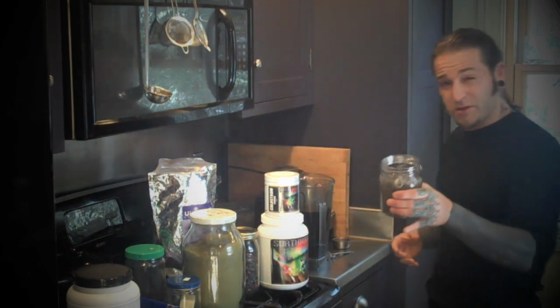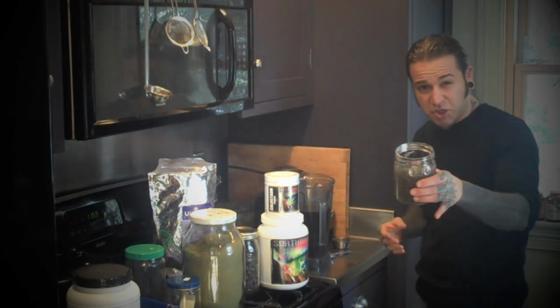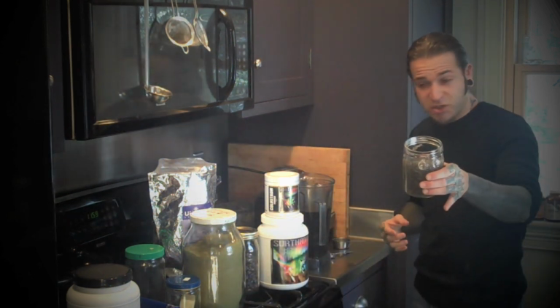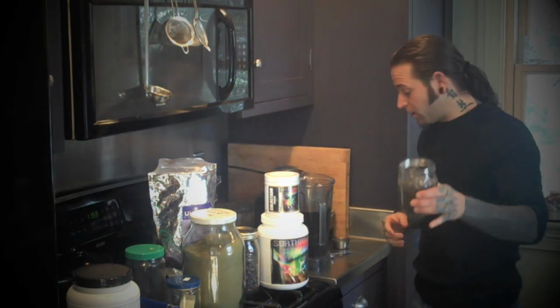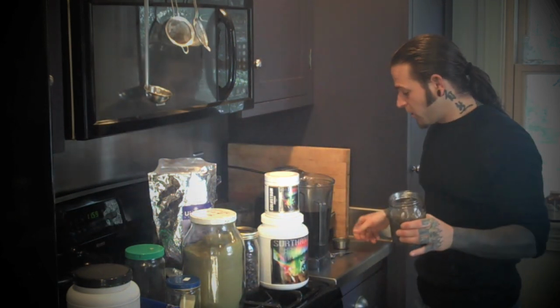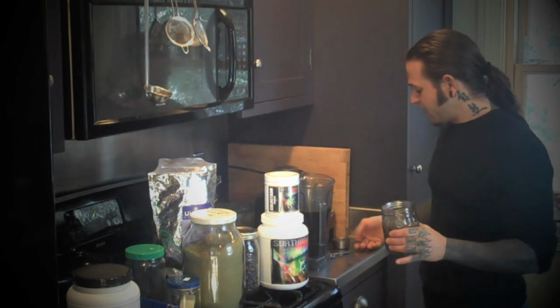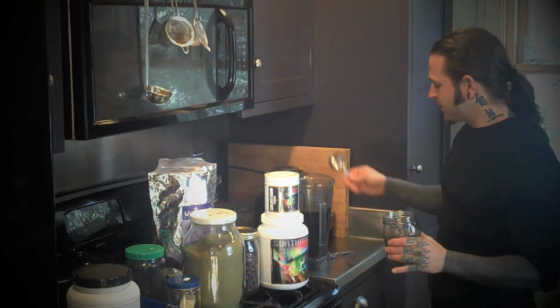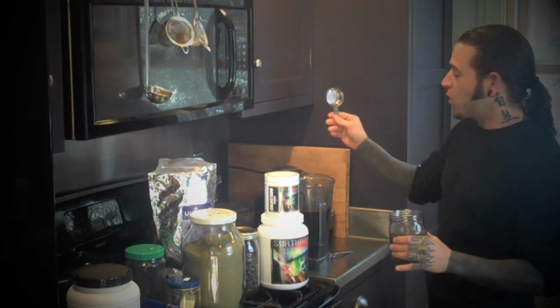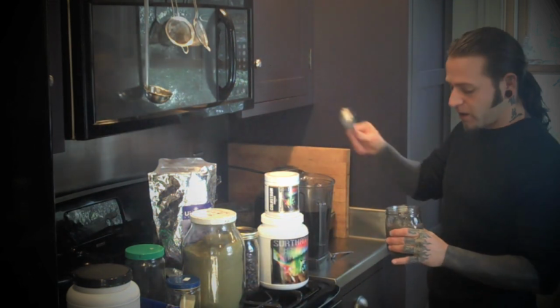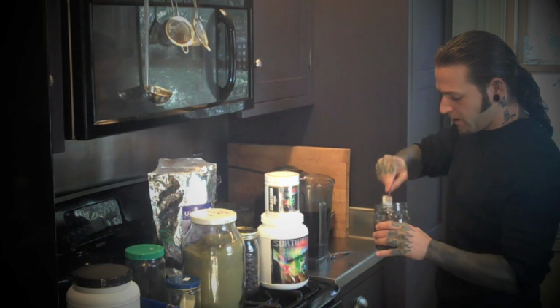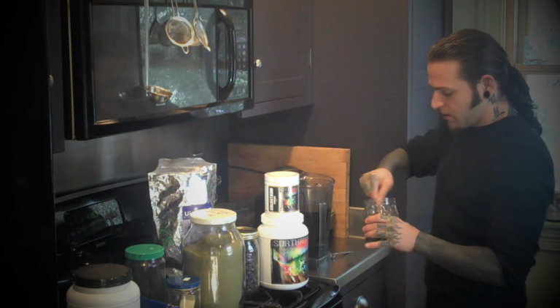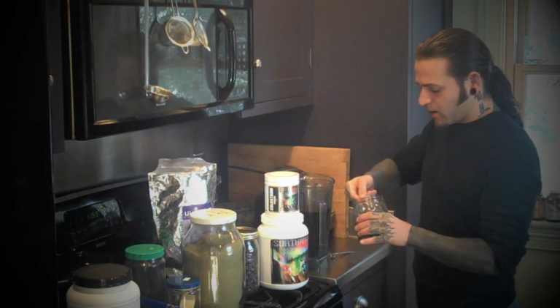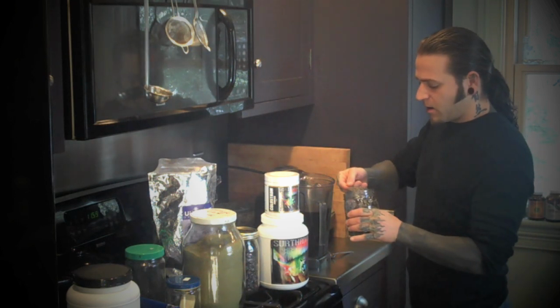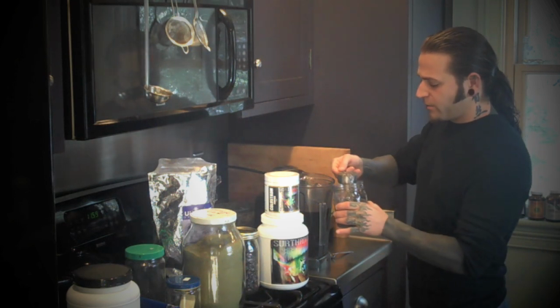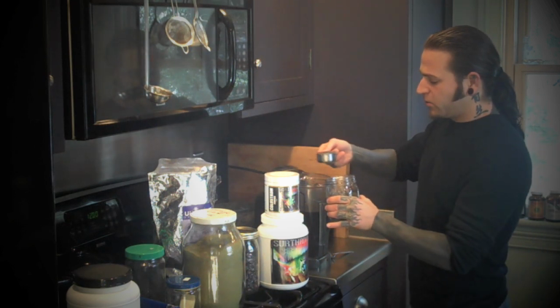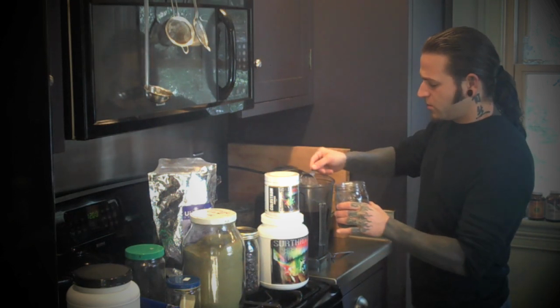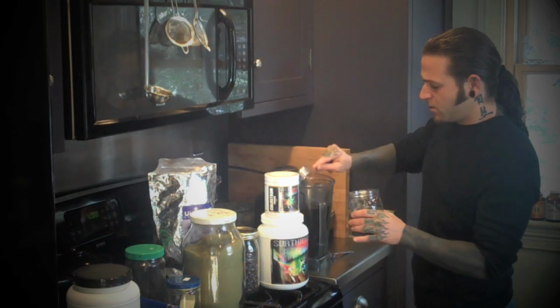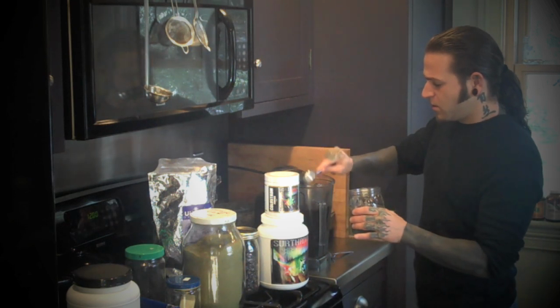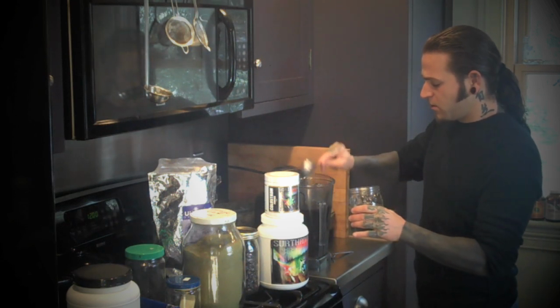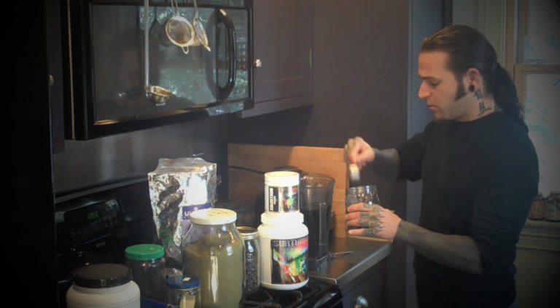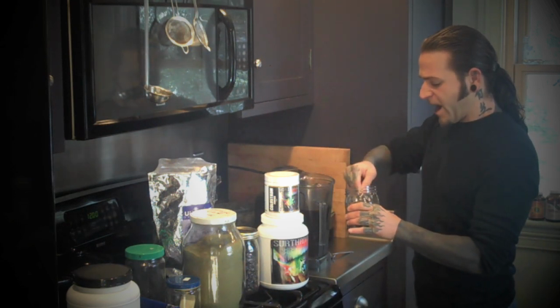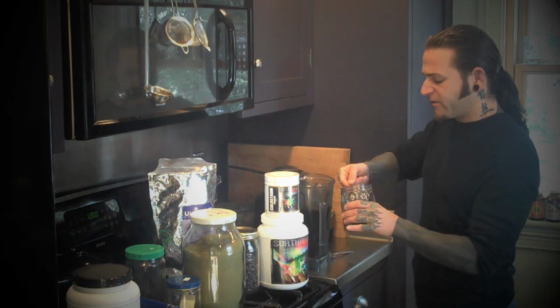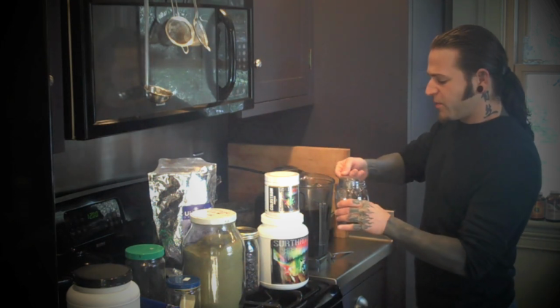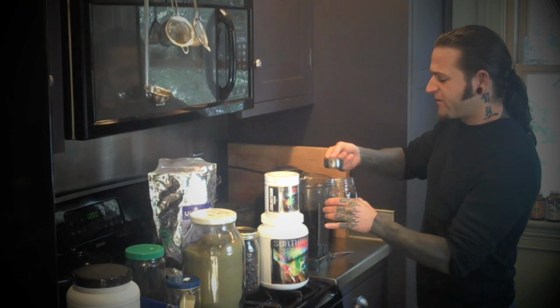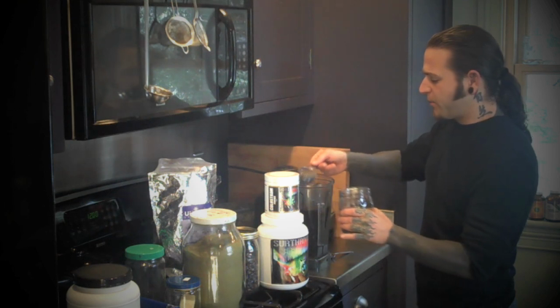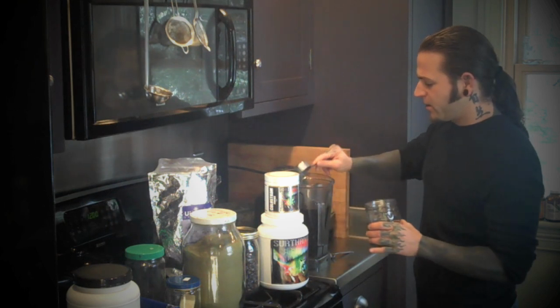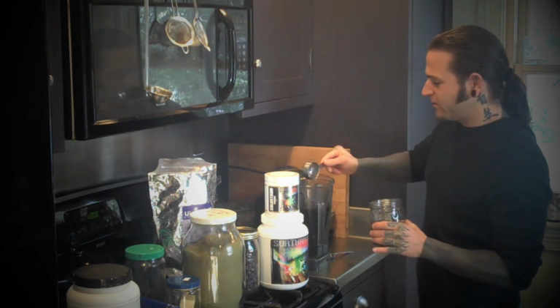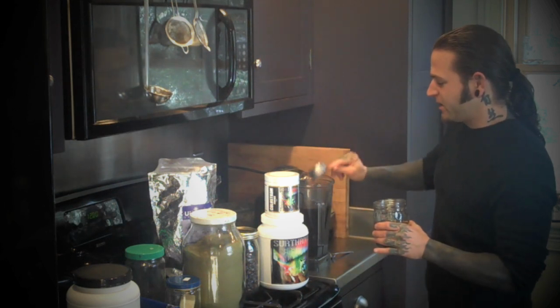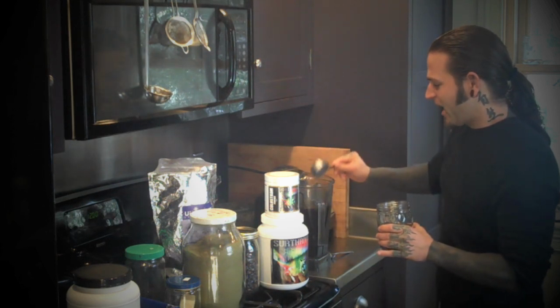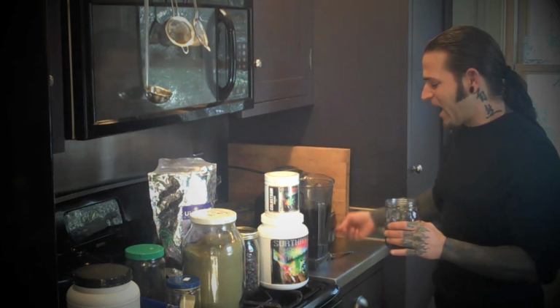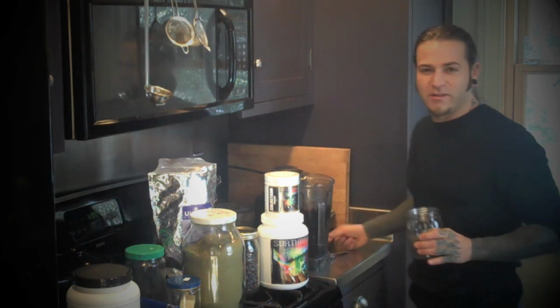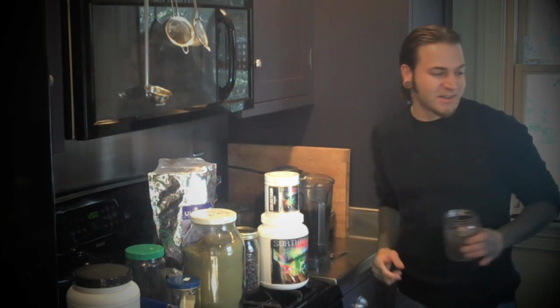That's a chia gel — chia seeds mixed with water until turned into a gel. I'm going to use about a half a cup of chia seed. I tend to eyeball these things.